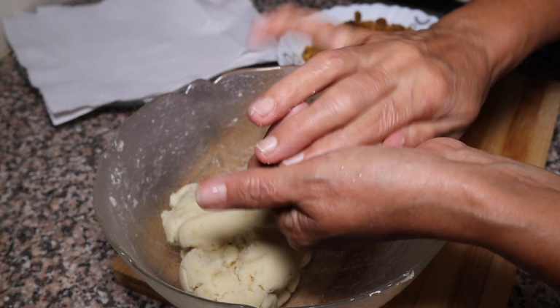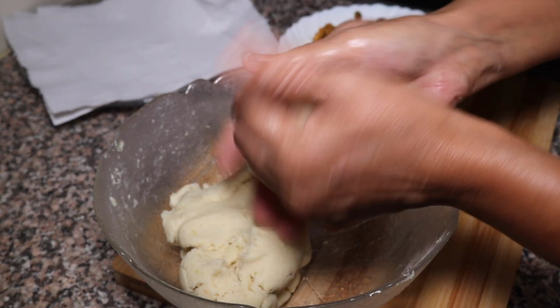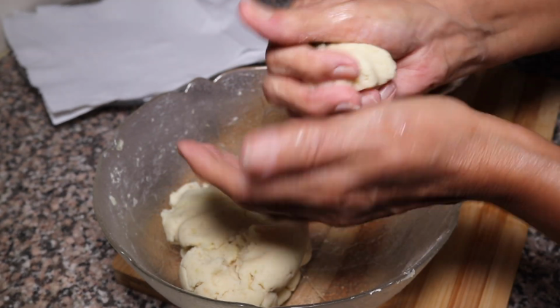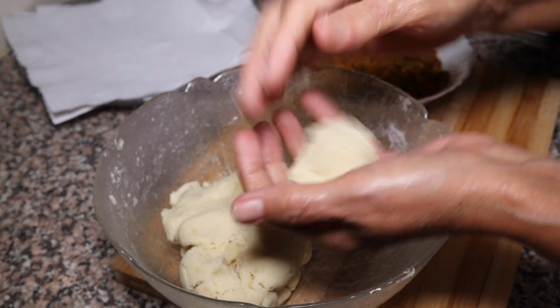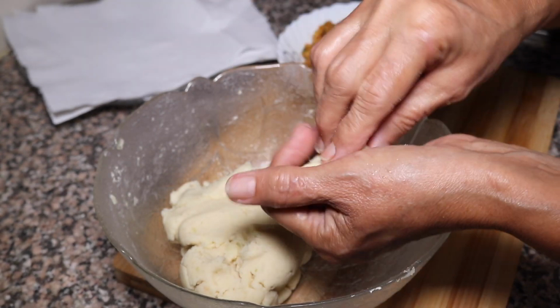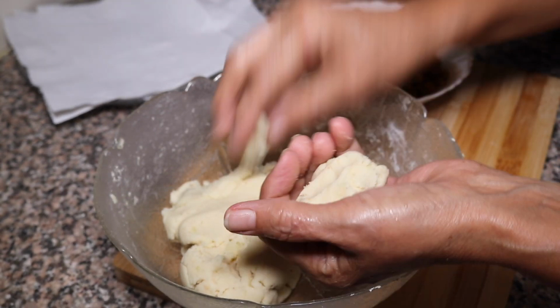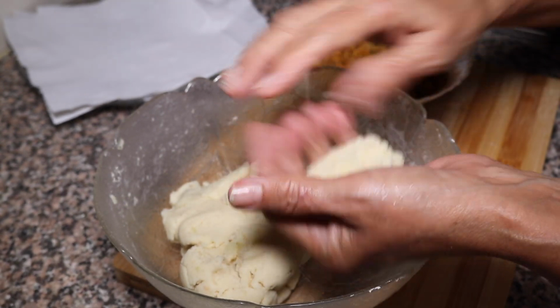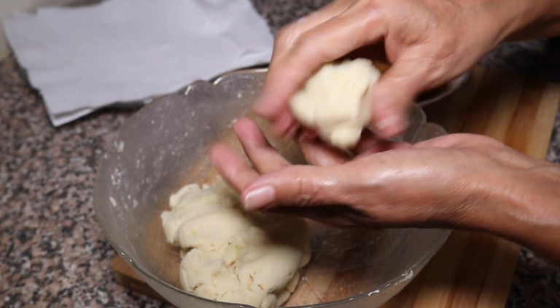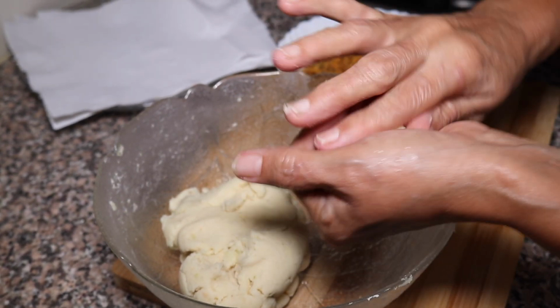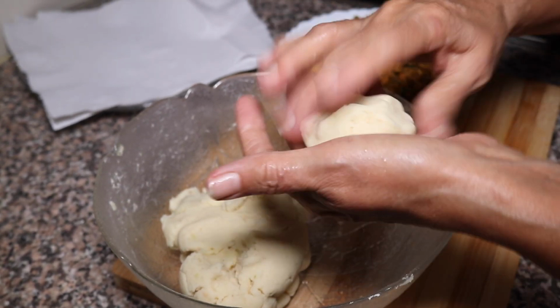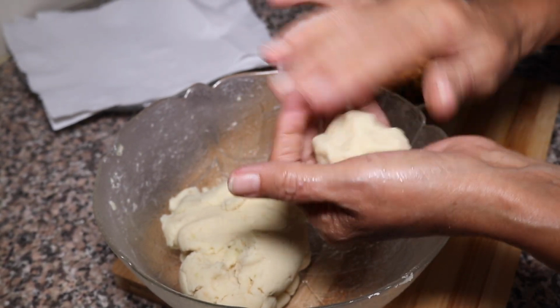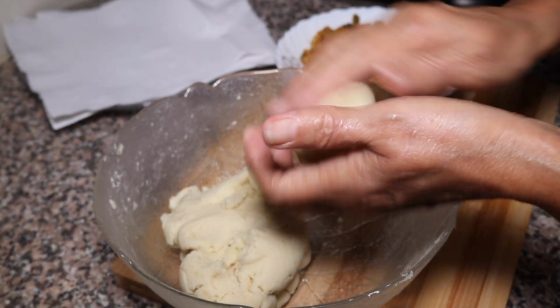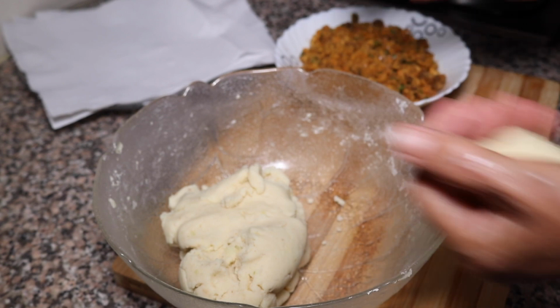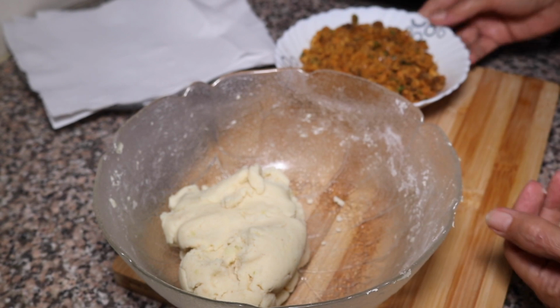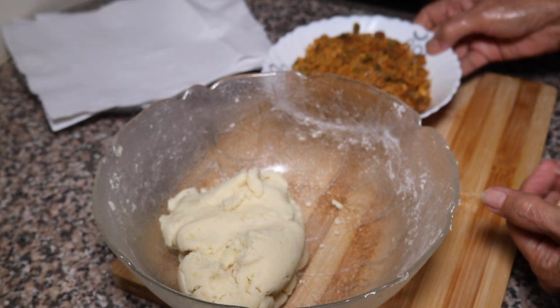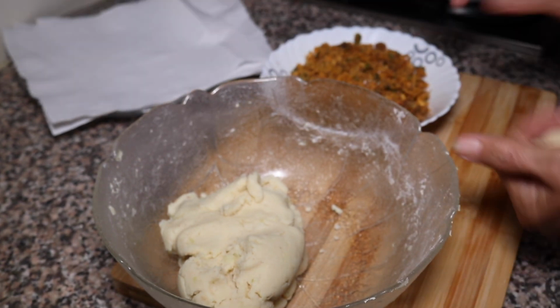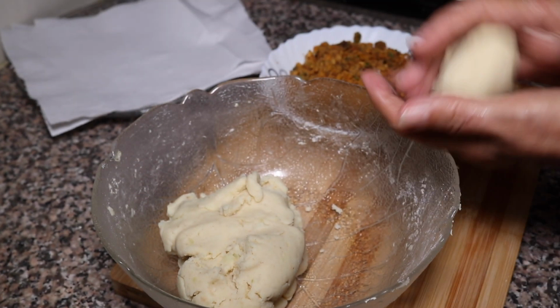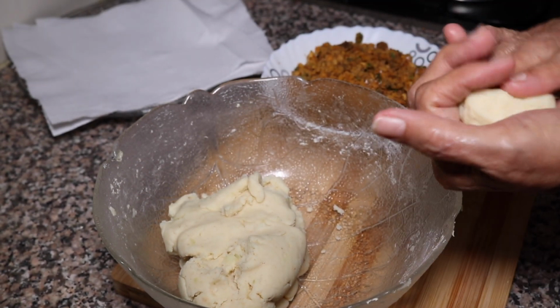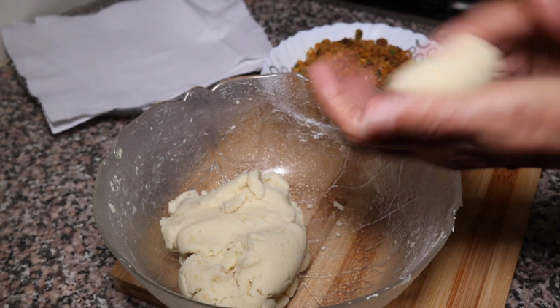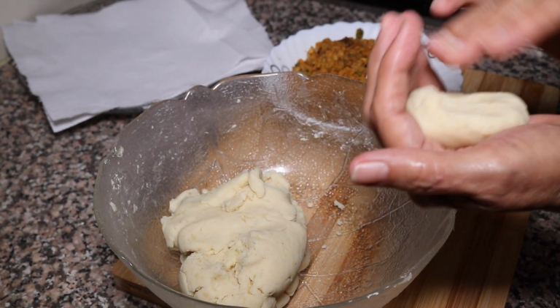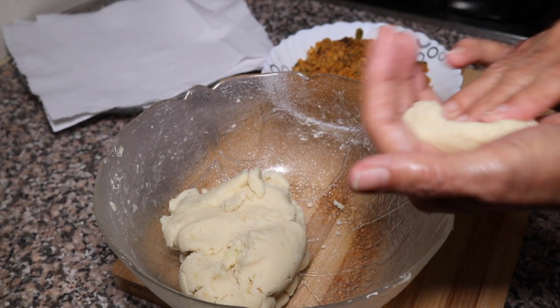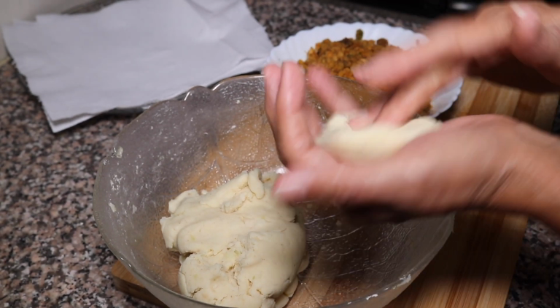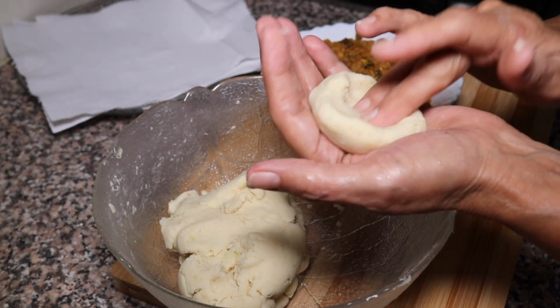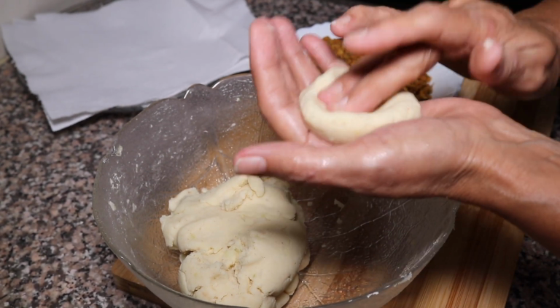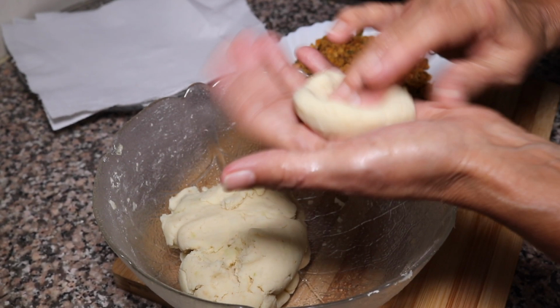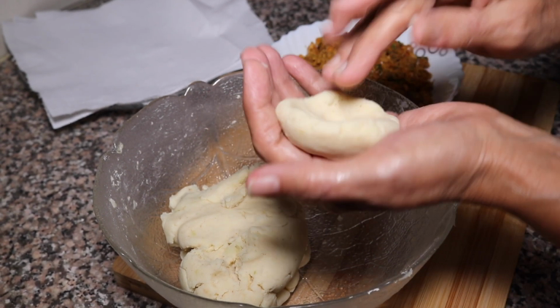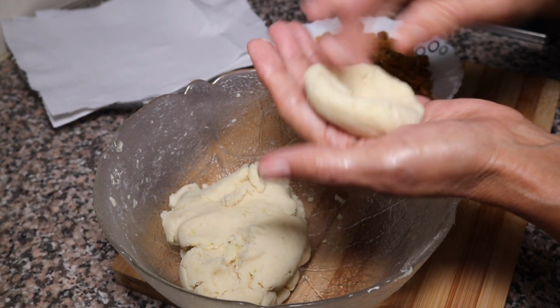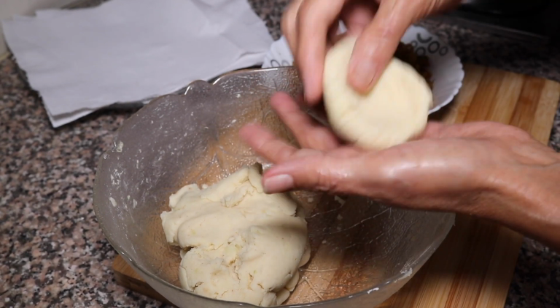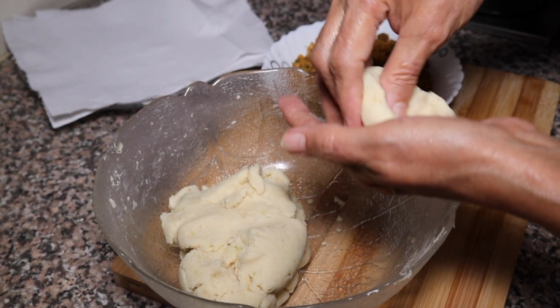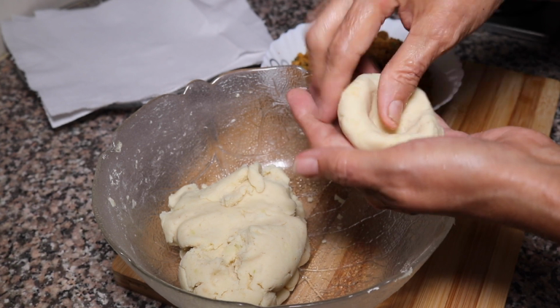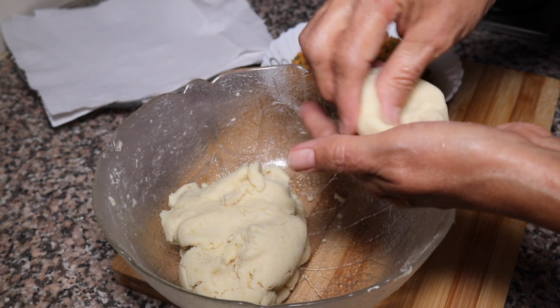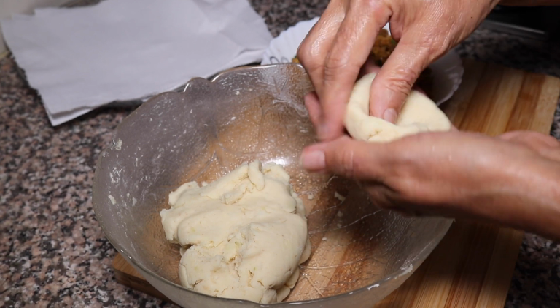We will mix it like this. This is our stuffing. We will shape it down and make the tikki.